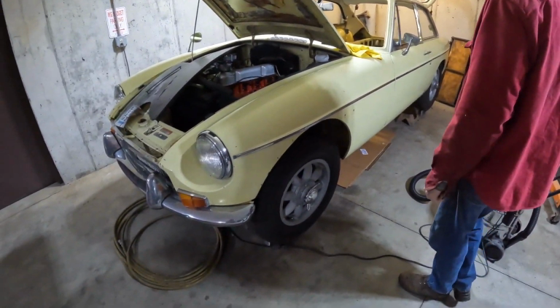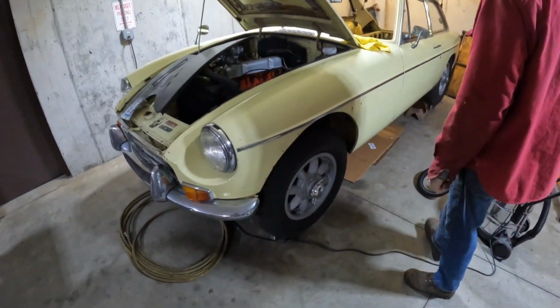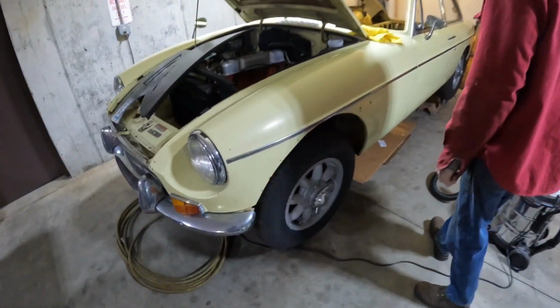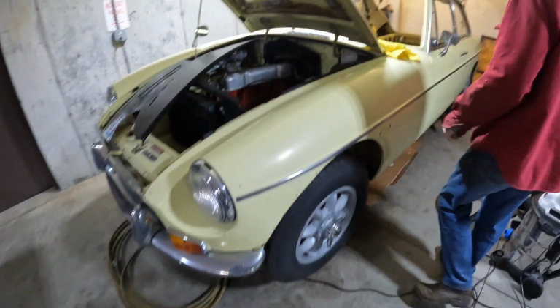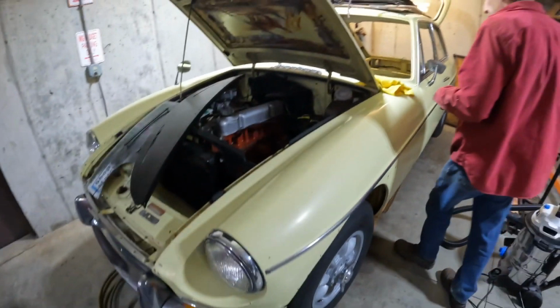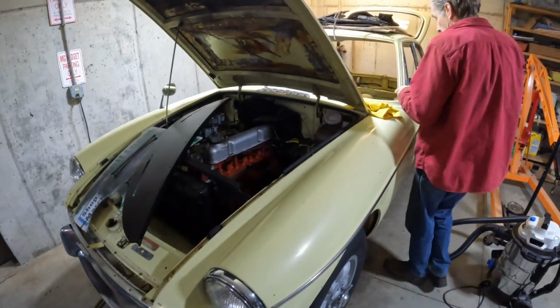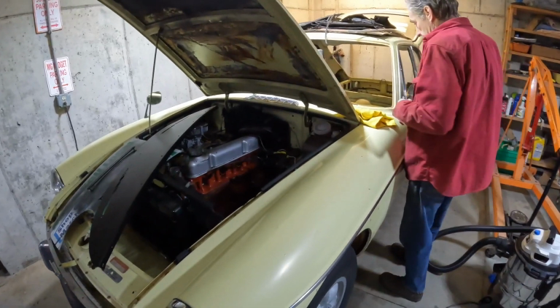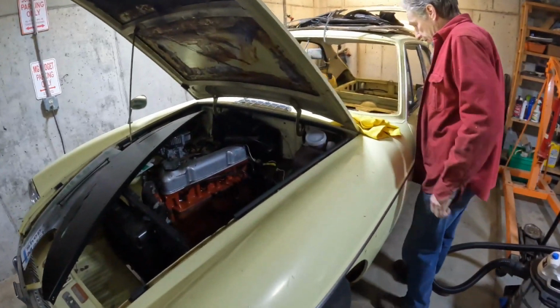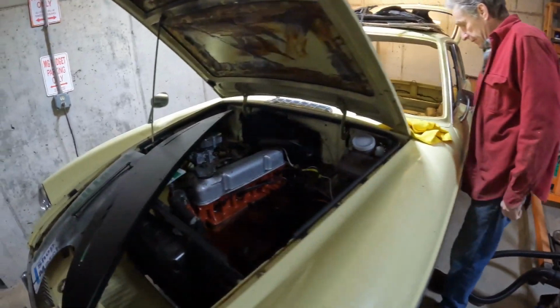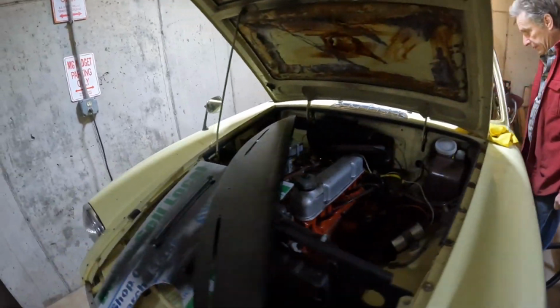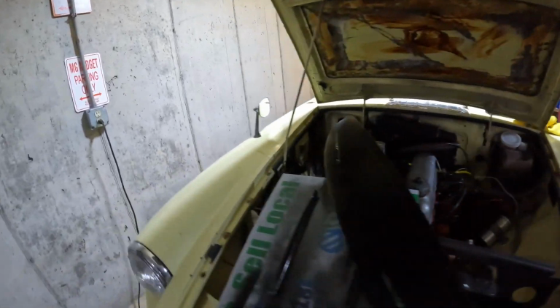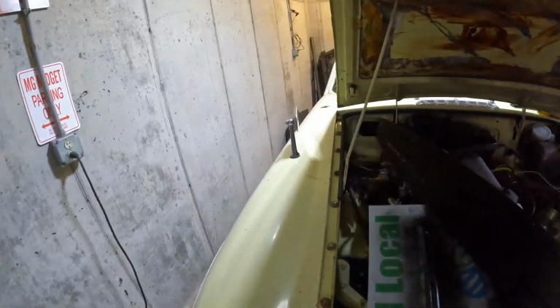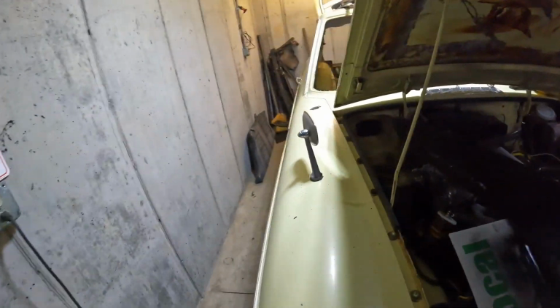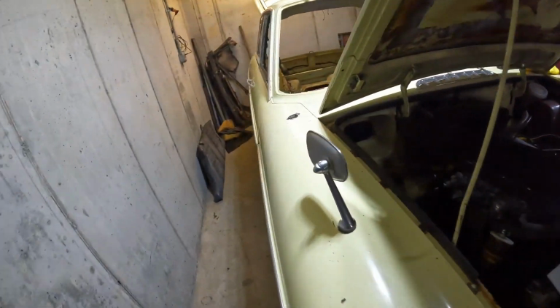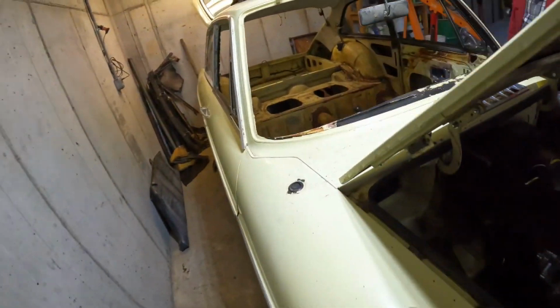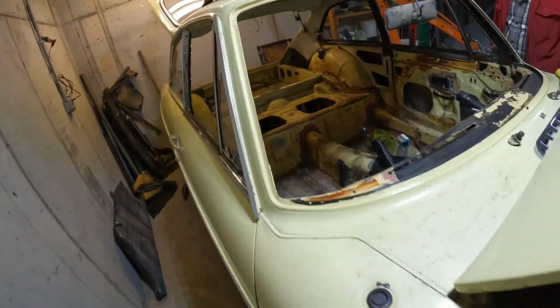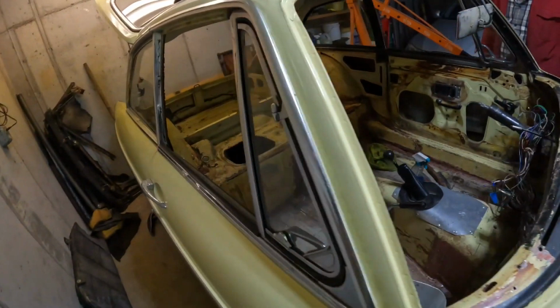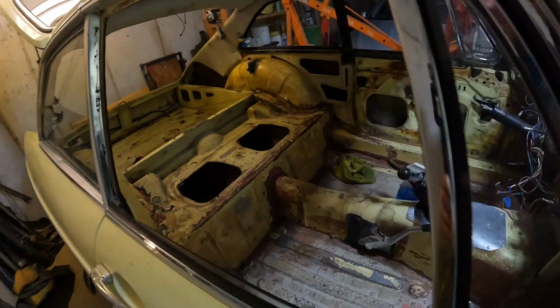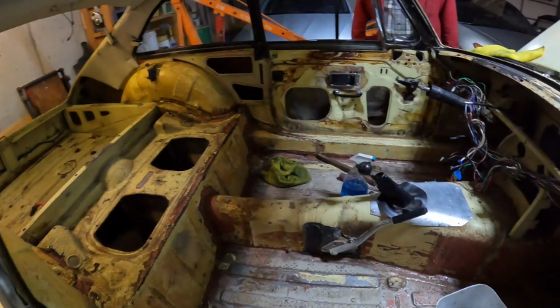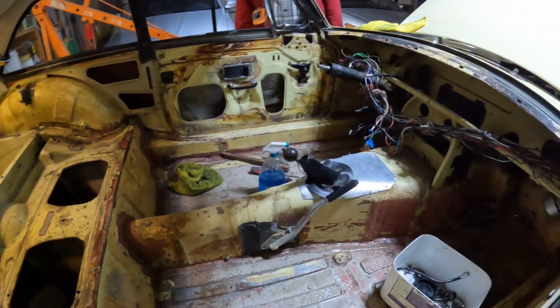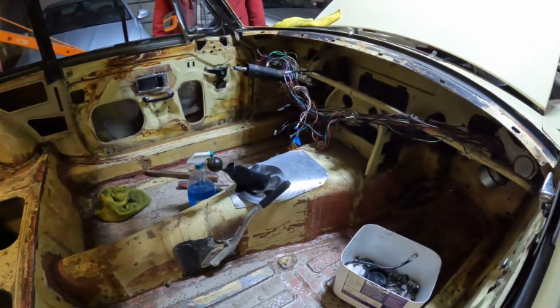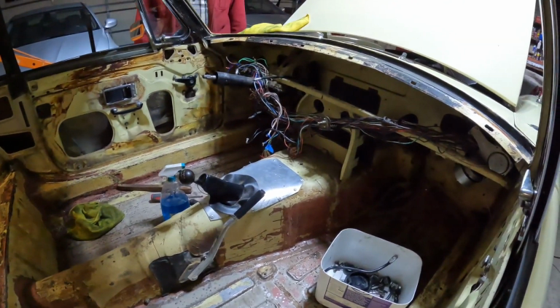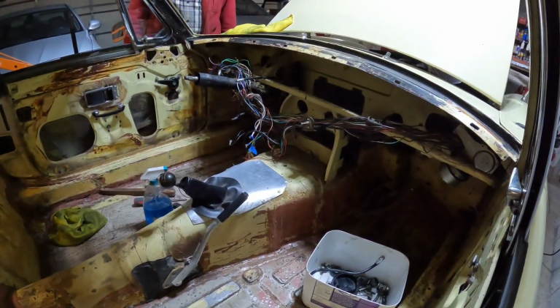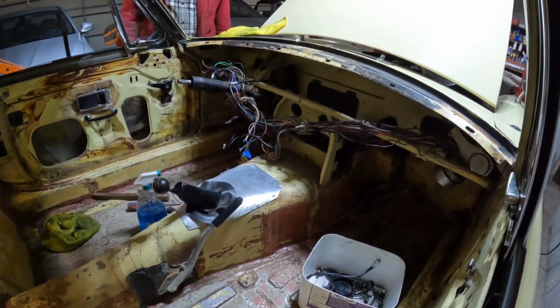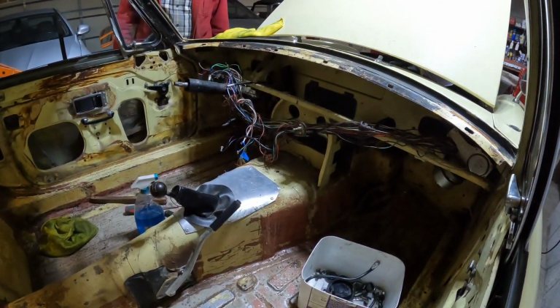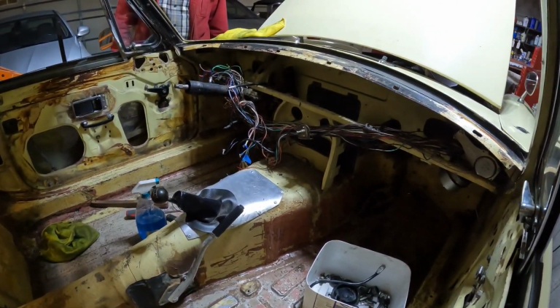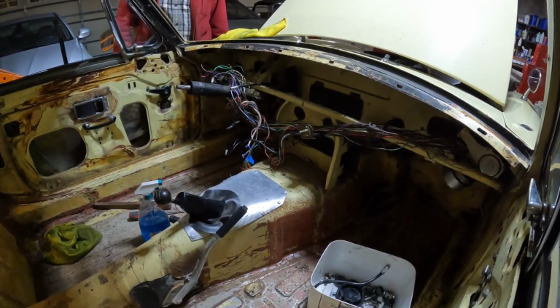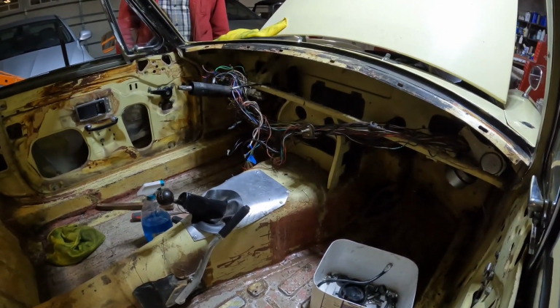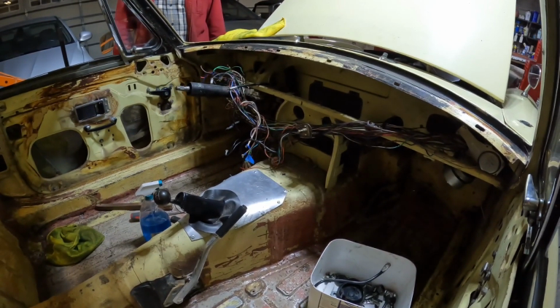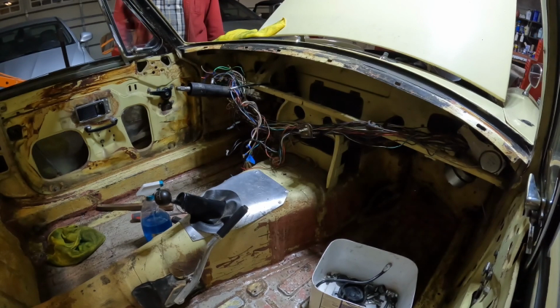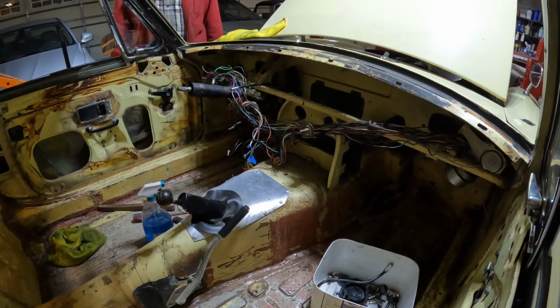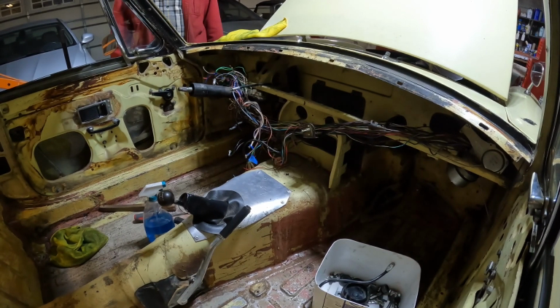It took me all day to chip off the floors. It's a sweet ride. They were really in there, but I've got 50 square feet of fat mat coming.